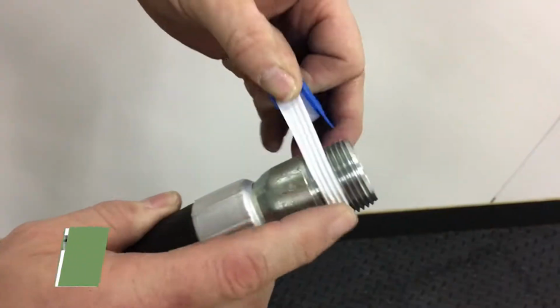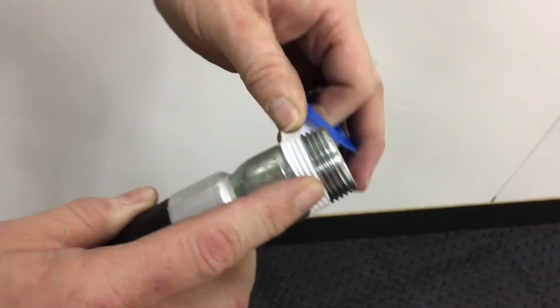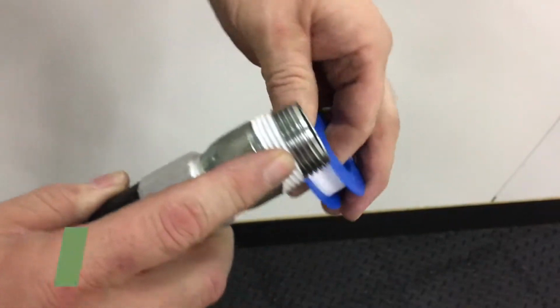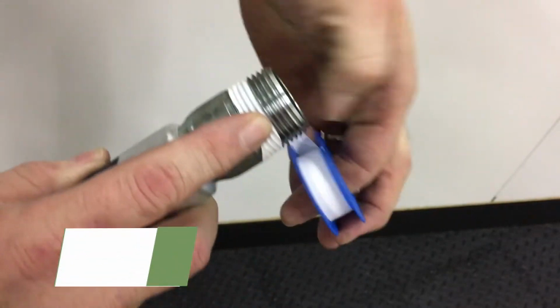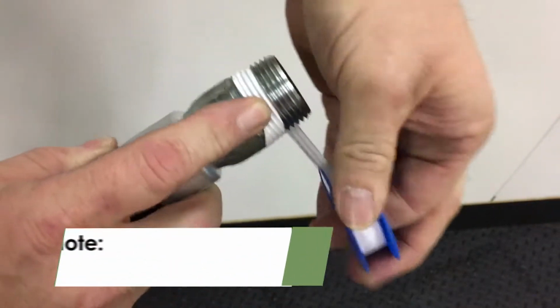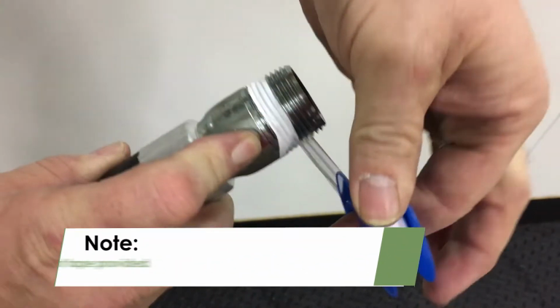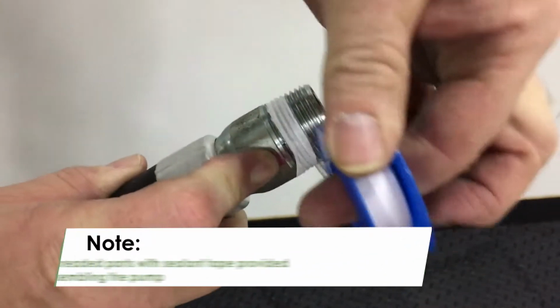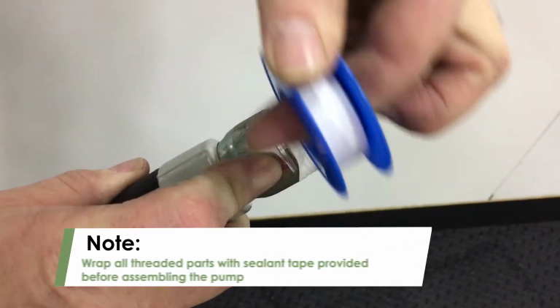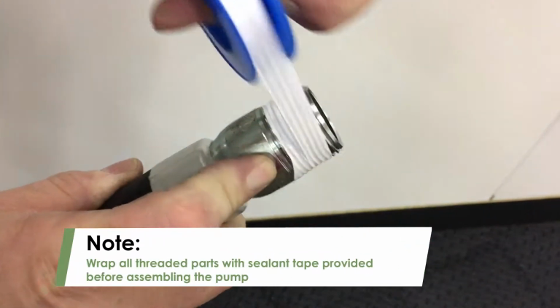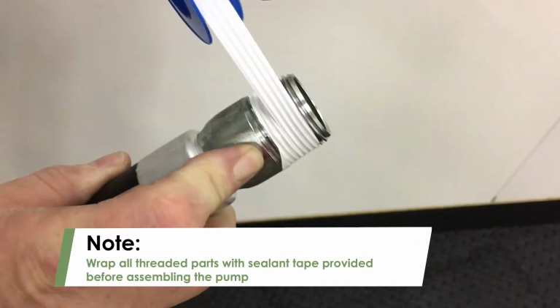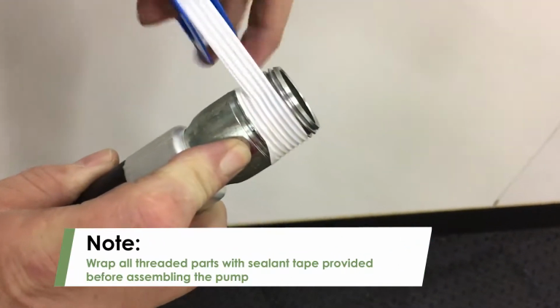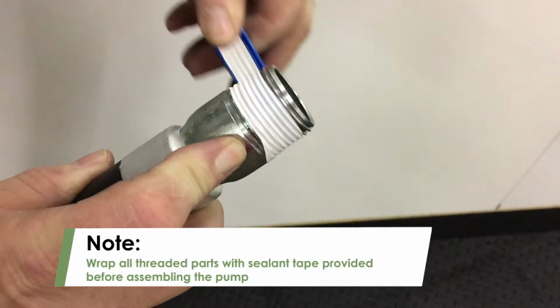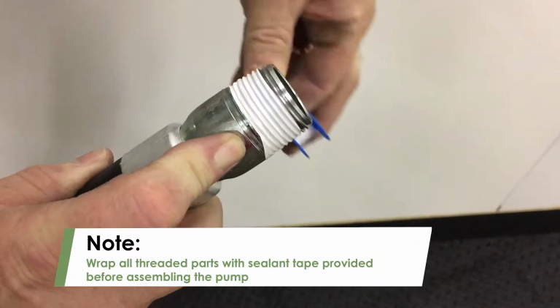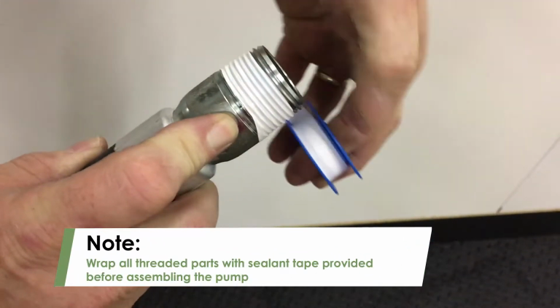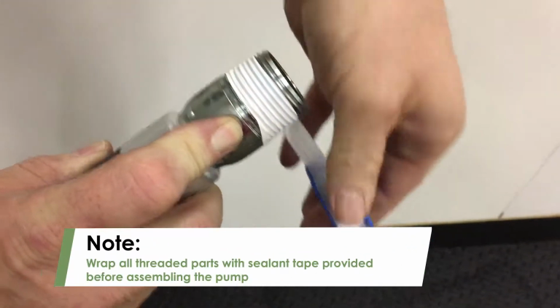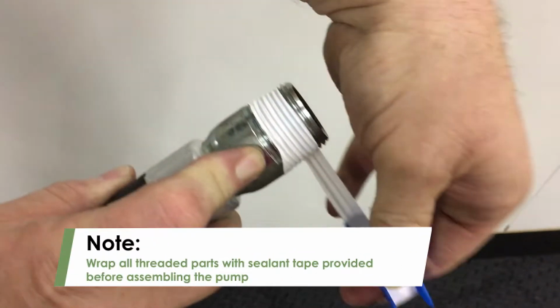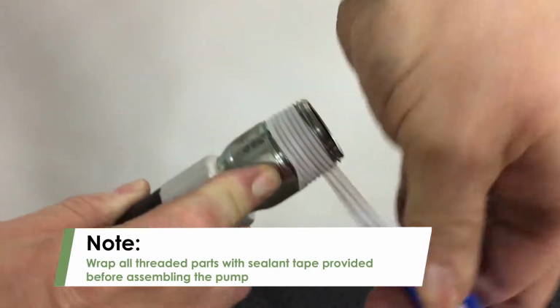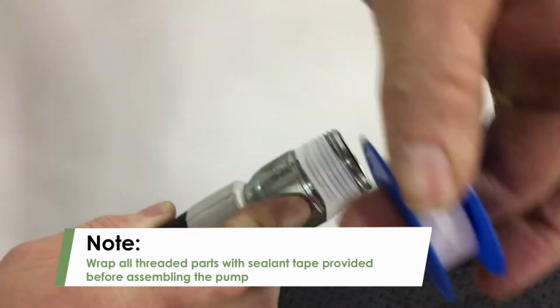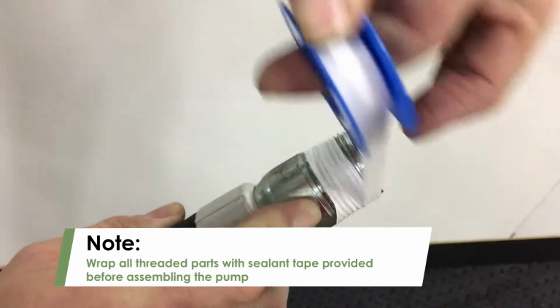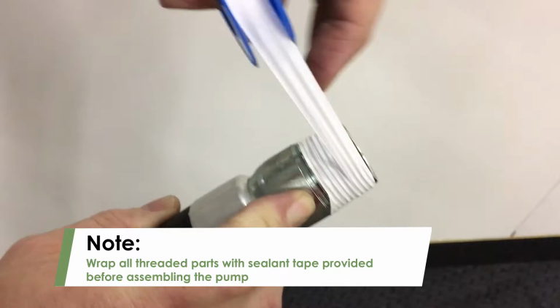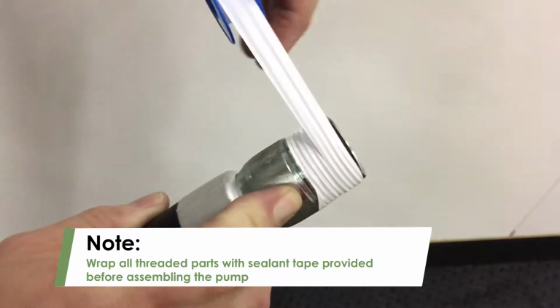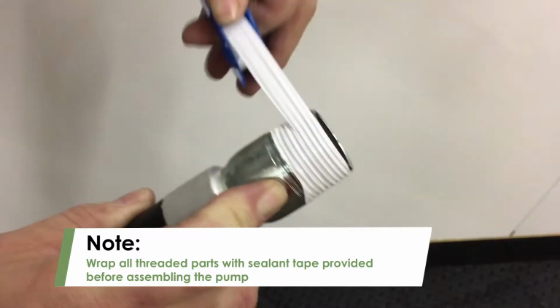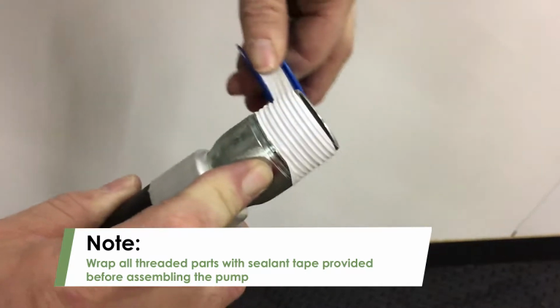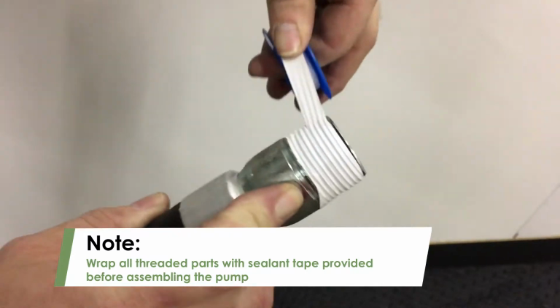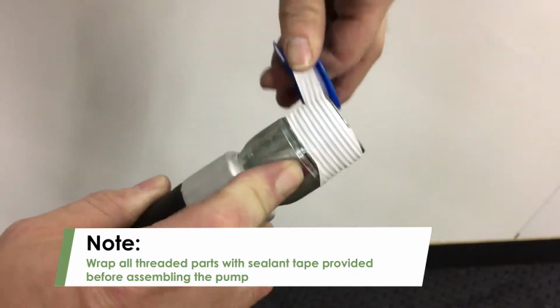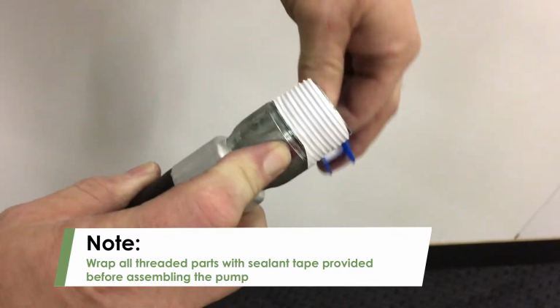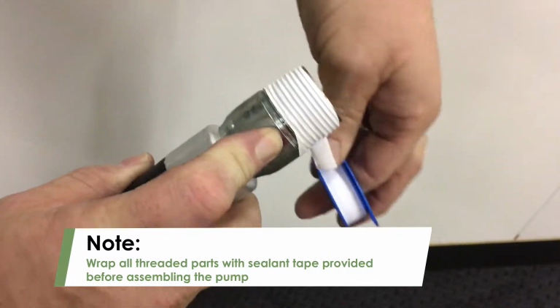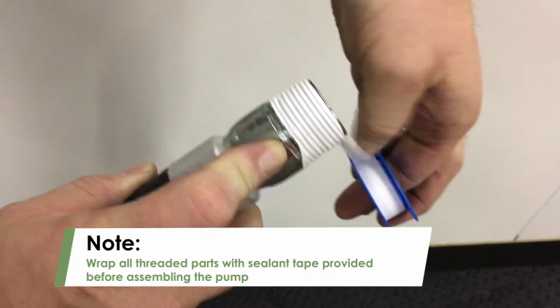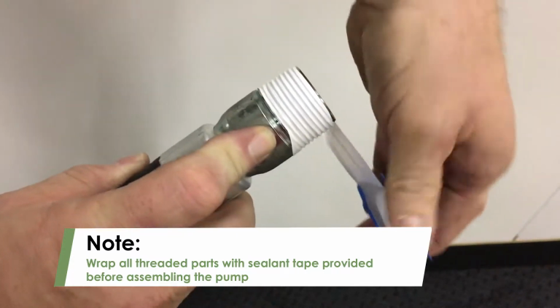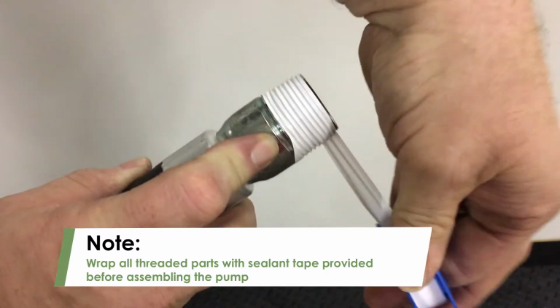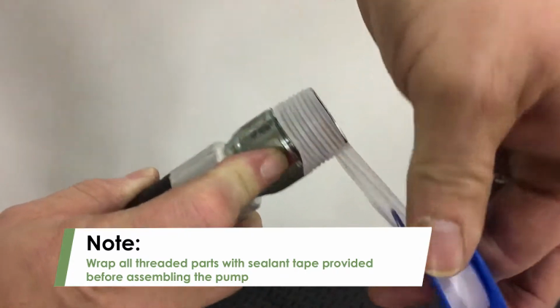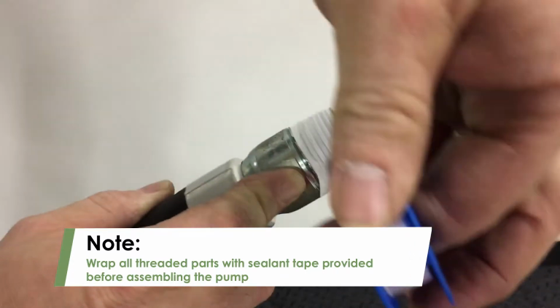Before you begin assembling the kit, be sure to wrap all parts with threaded fittings with the sealant tape provided. Wrap them in a clockwise motion to prevent leaks.